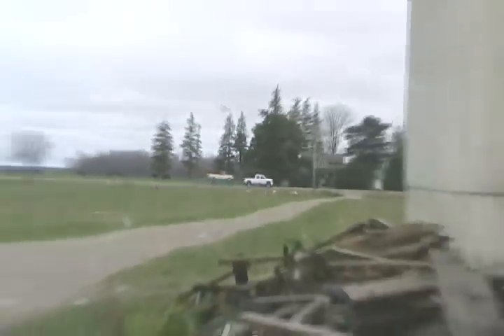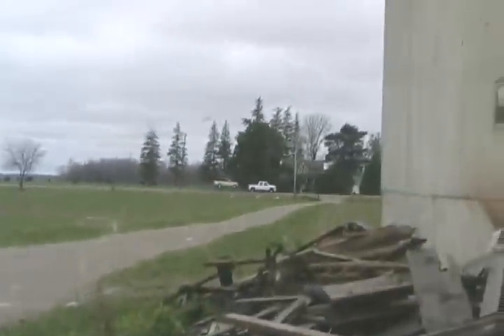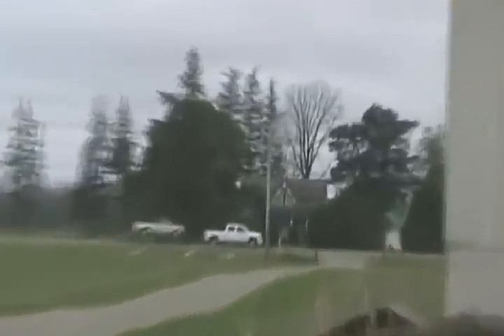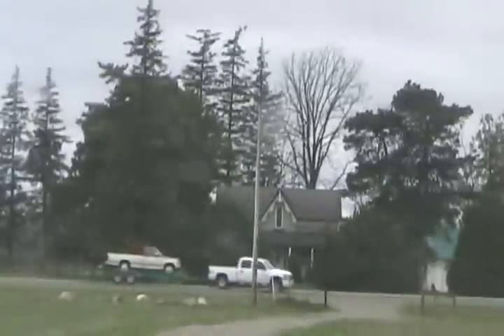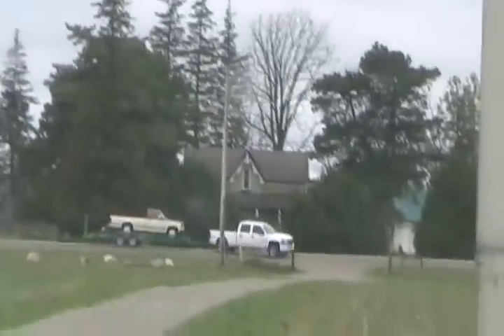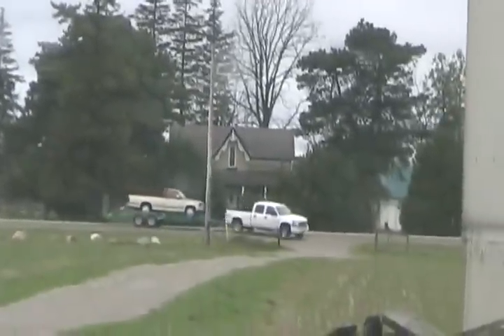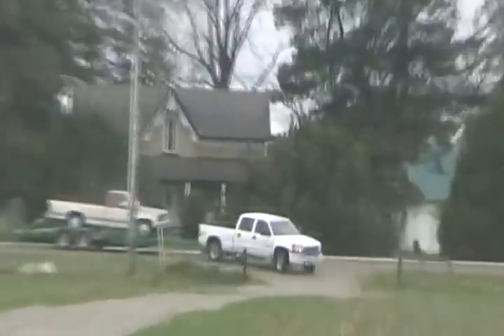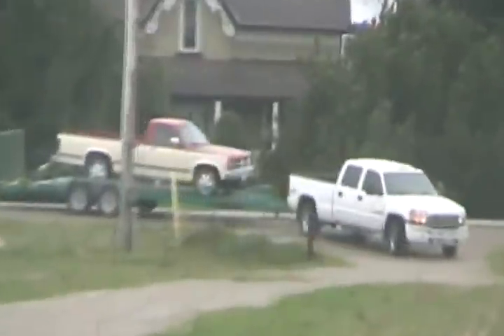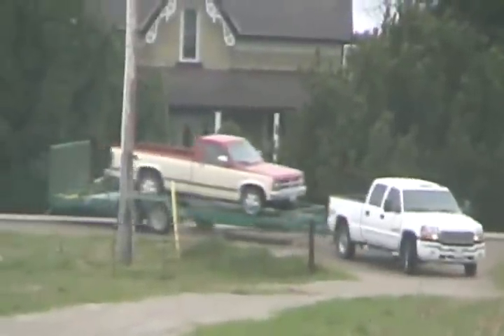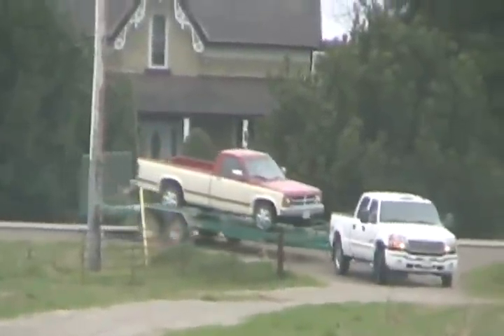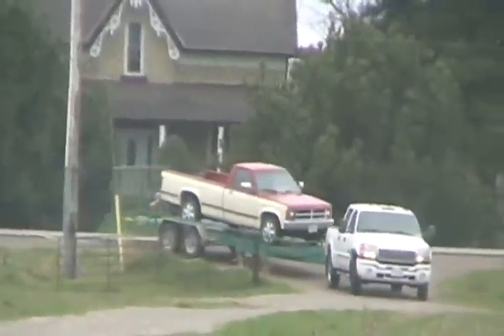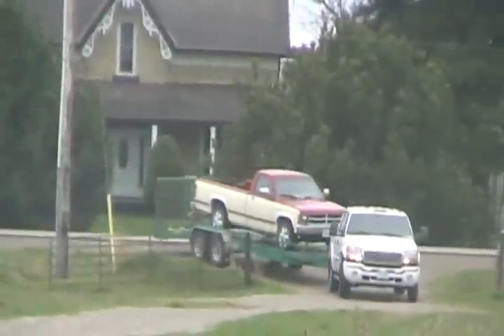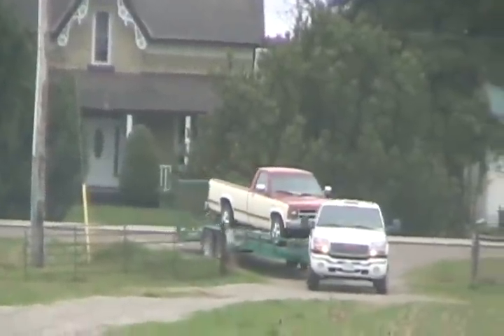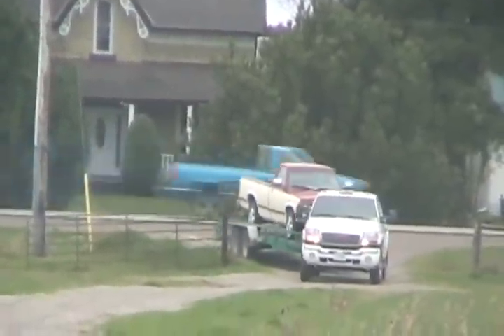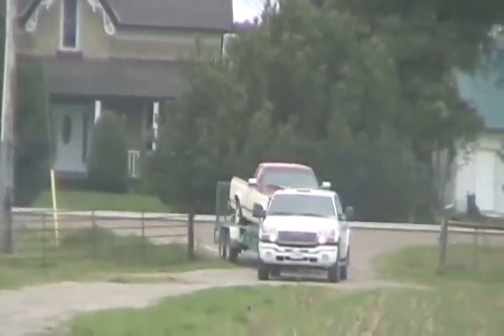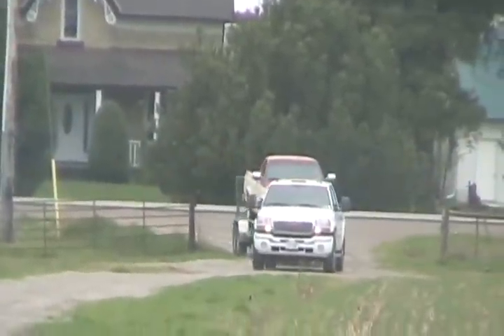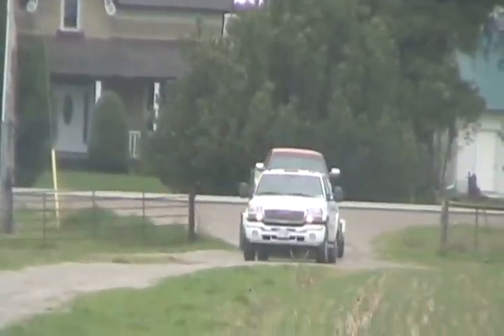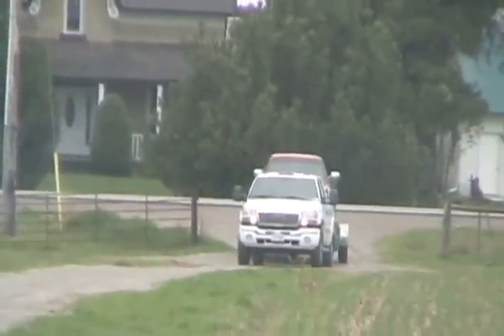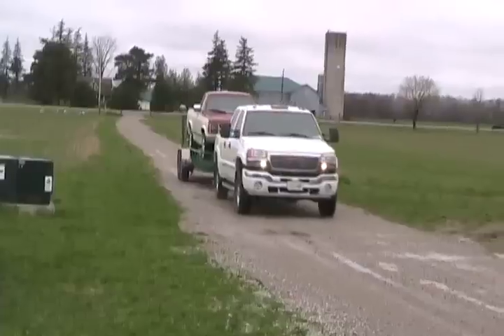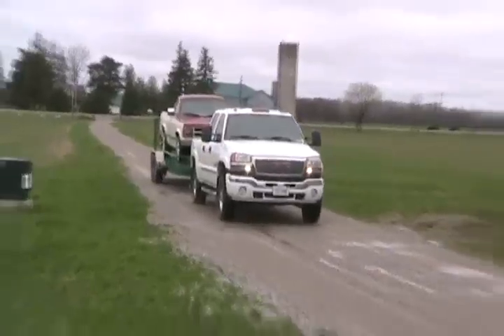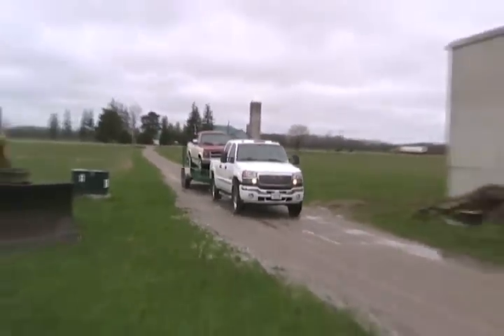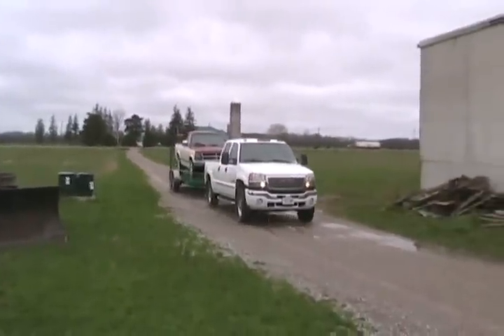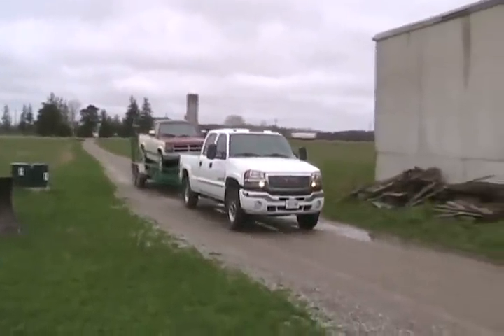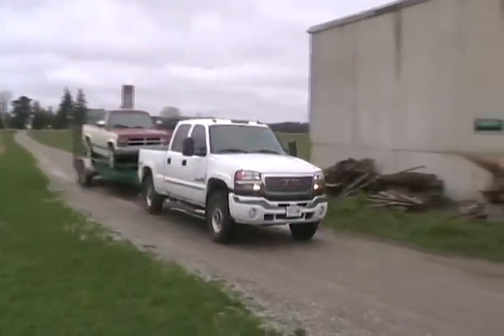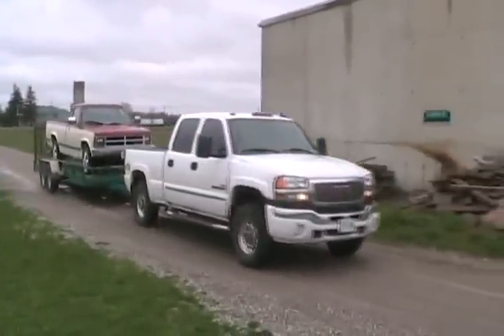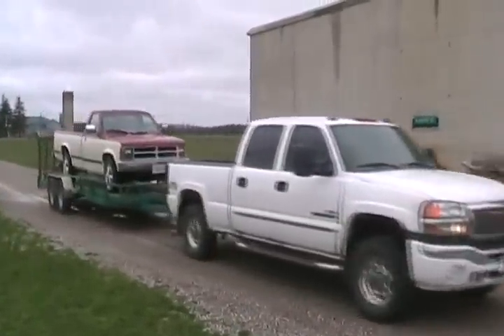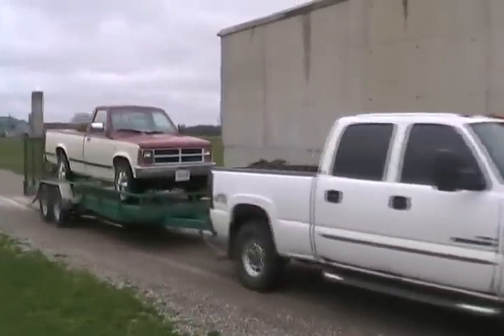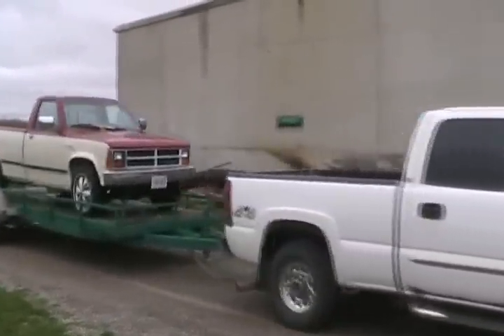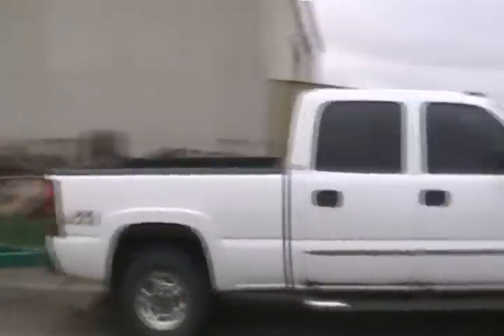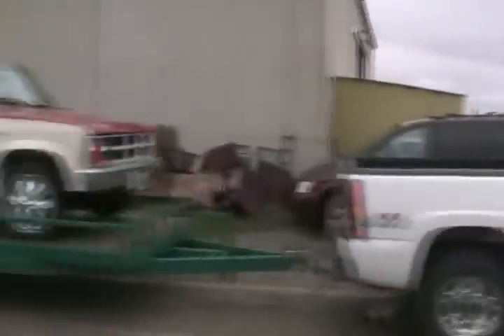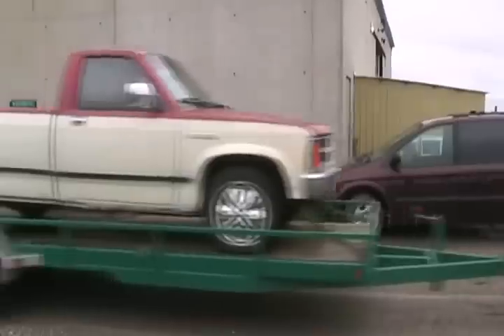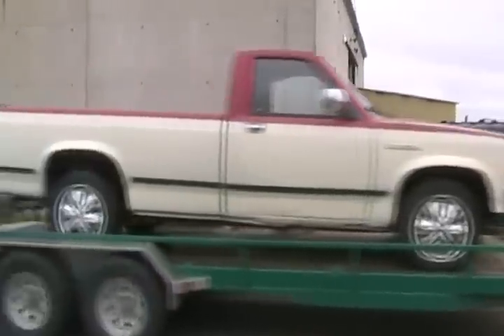Looks like more junk showing up. We haven't had a Dodge truck out here yet — that'll be good. Well, I guess this will be the Dodge's final resting place. In with the new, up with the old.